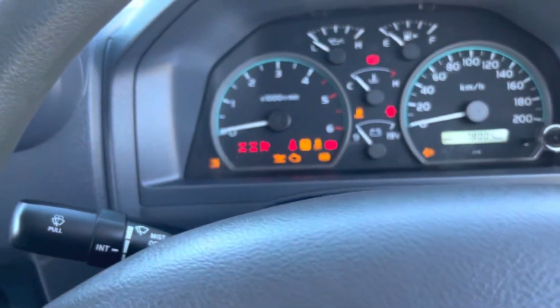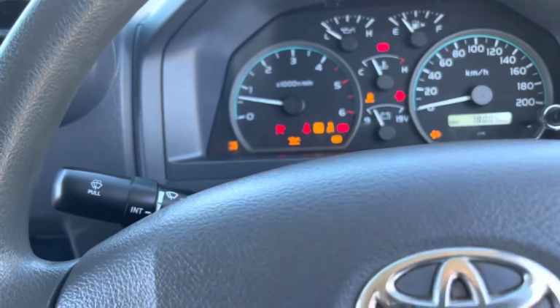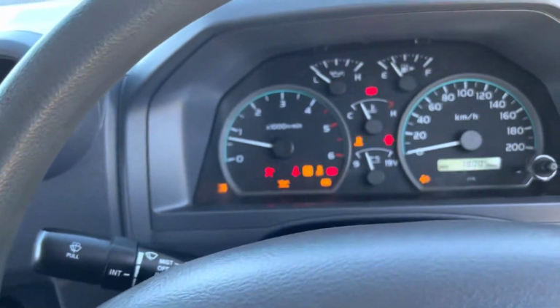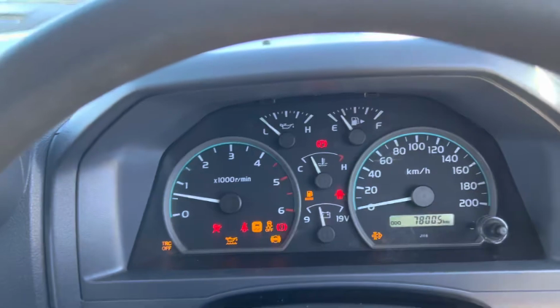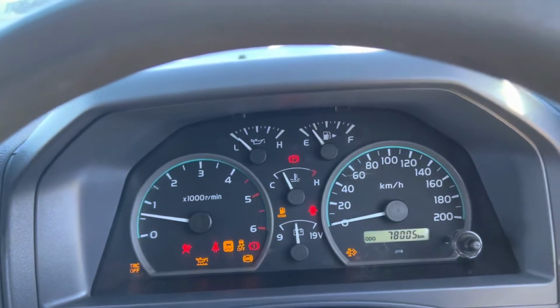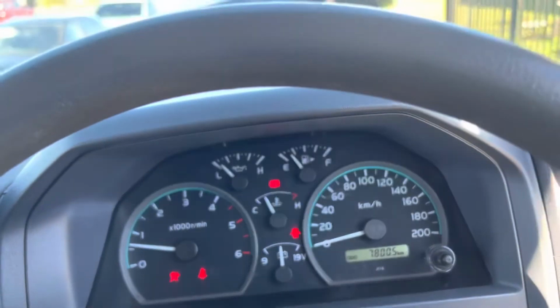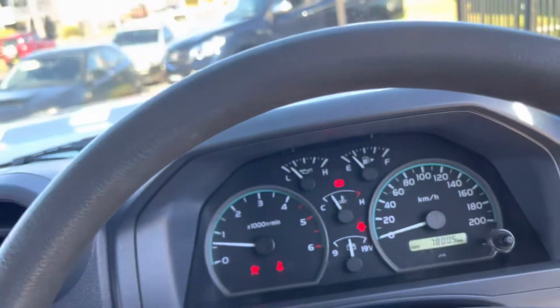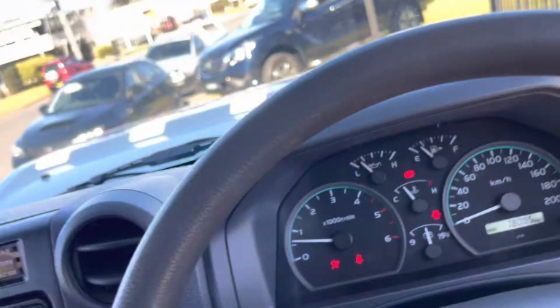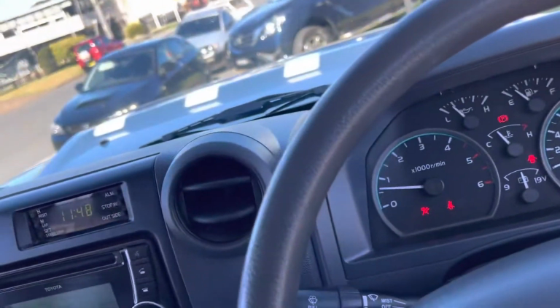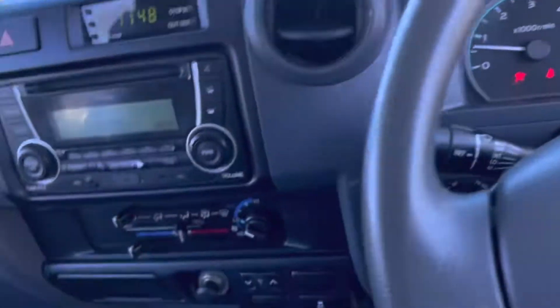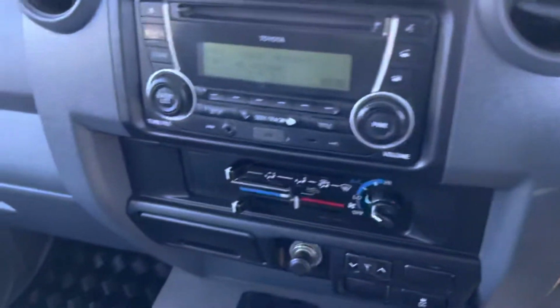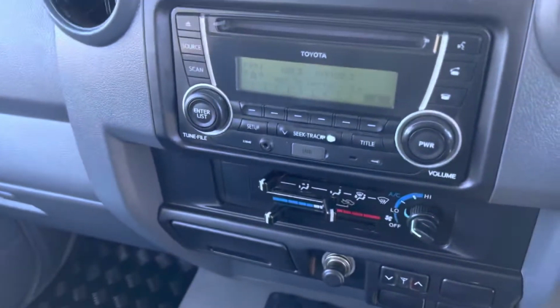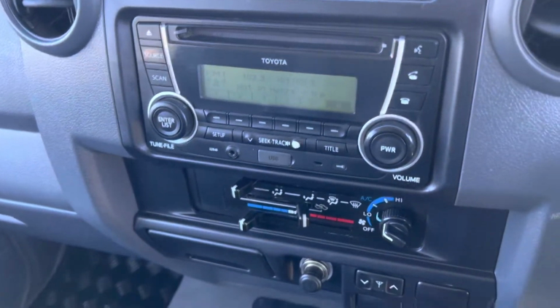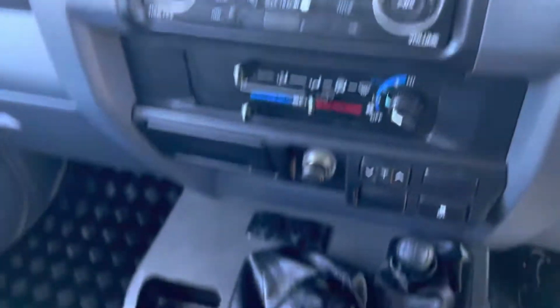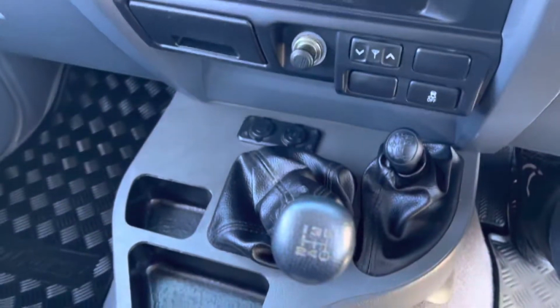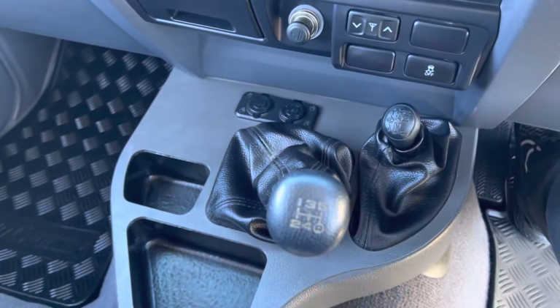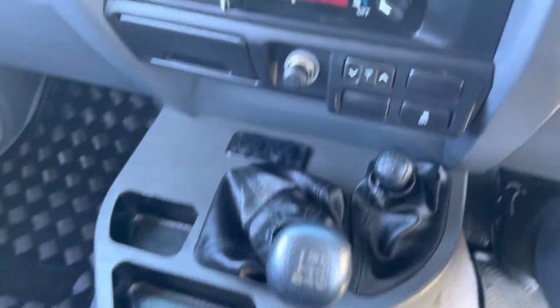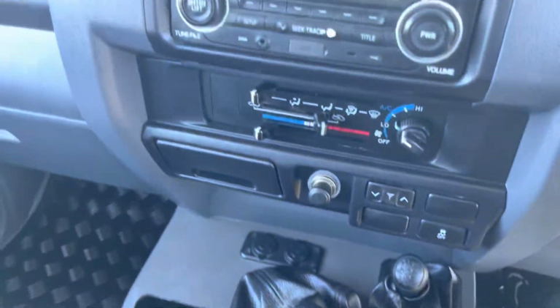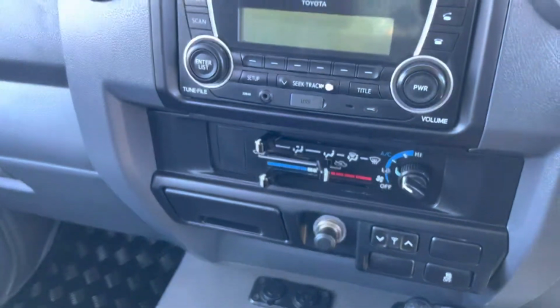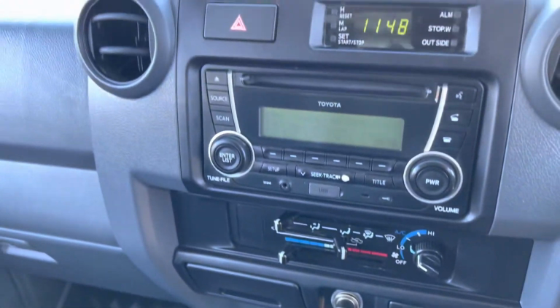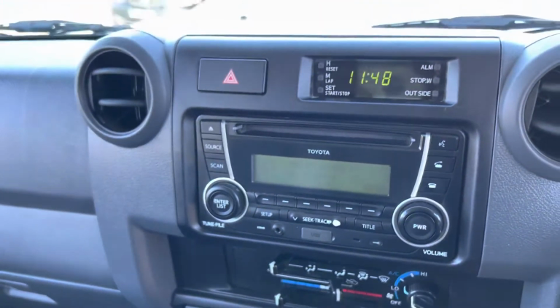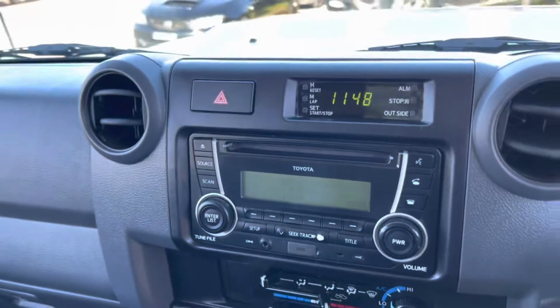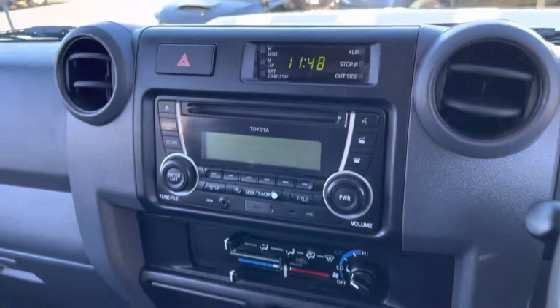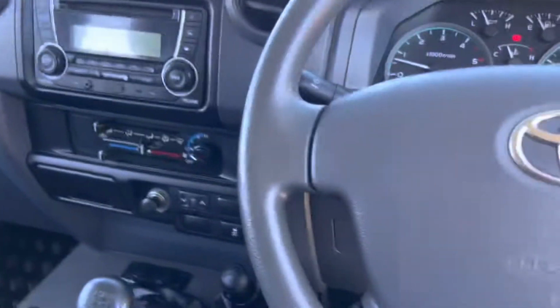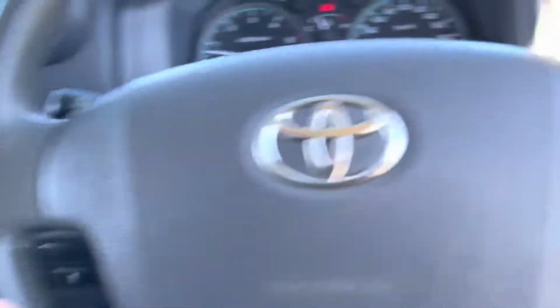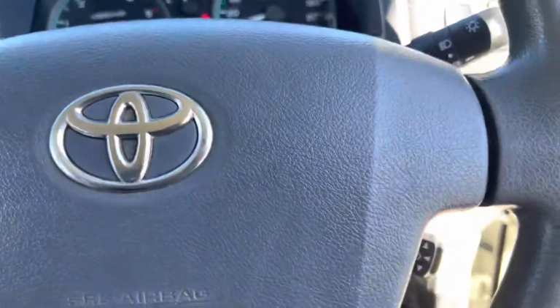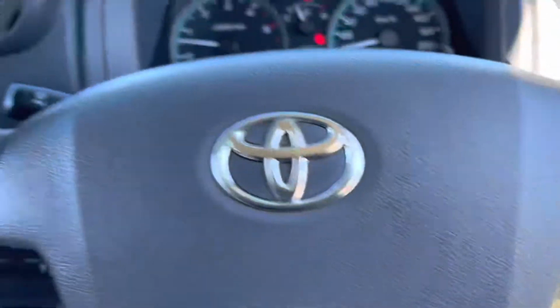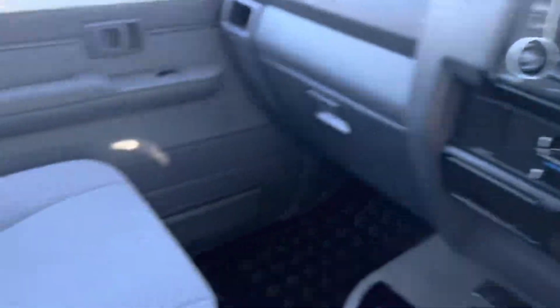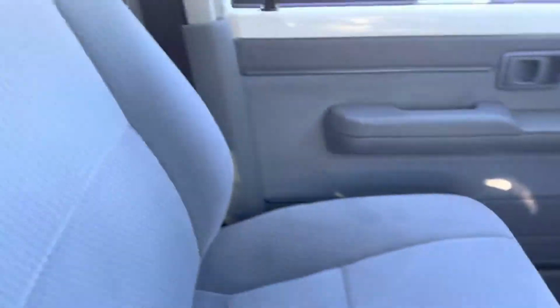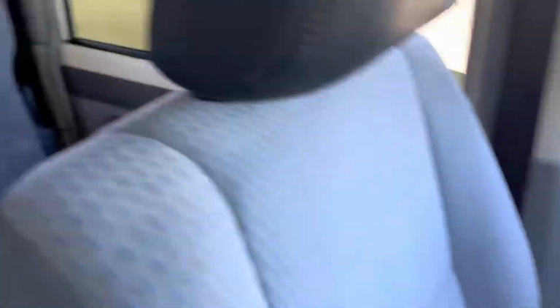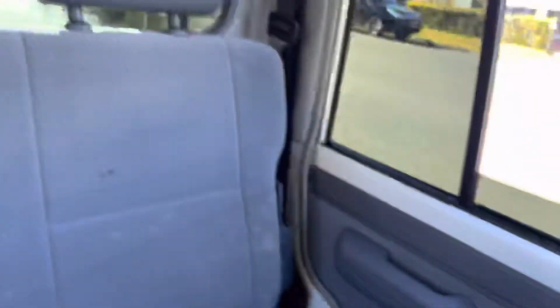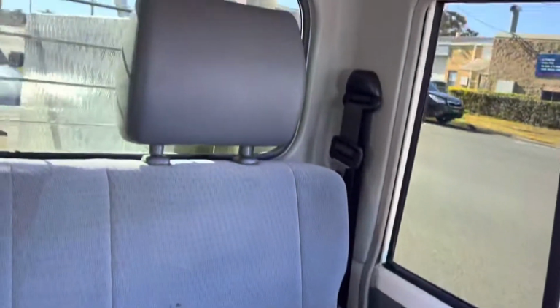Let's start this beast up. So again, 78,000 very careful kilometres. Ice-cold air conditioning, in outstanding condition. Great sound system, Bluetooth and cruise control, and very comfortable for the whole crew.